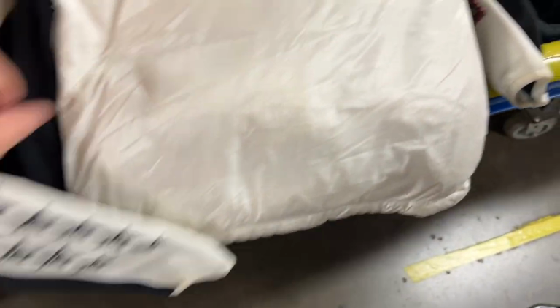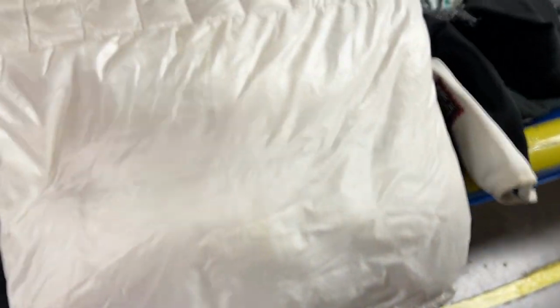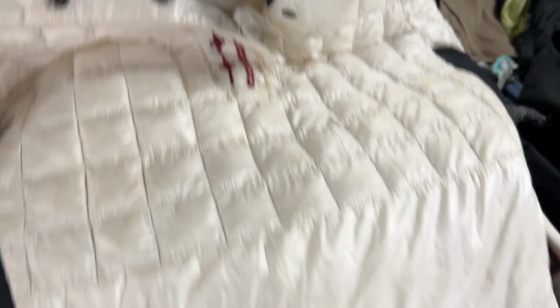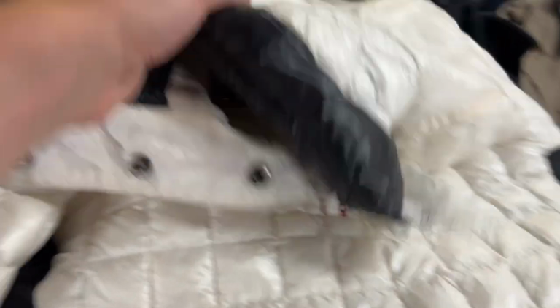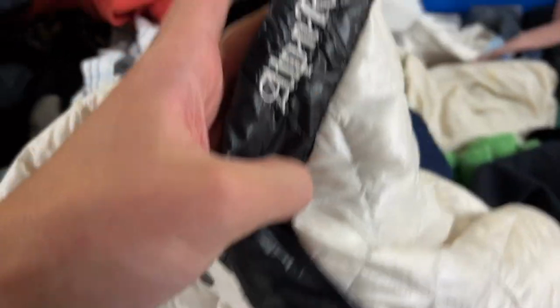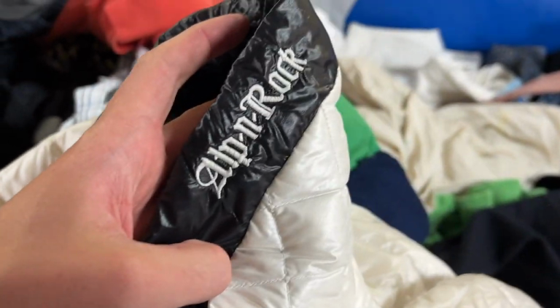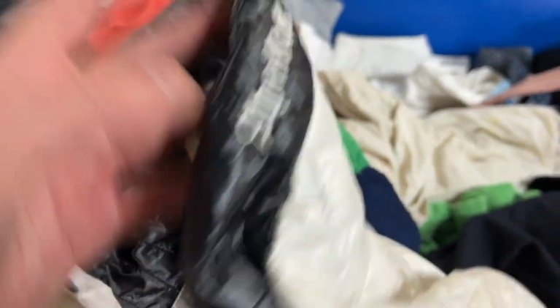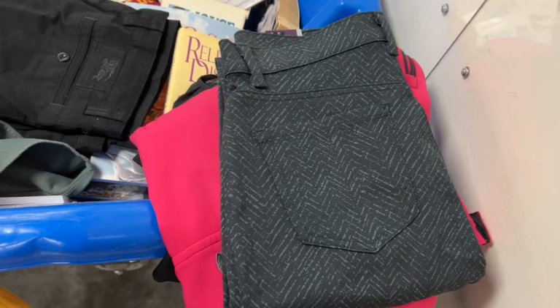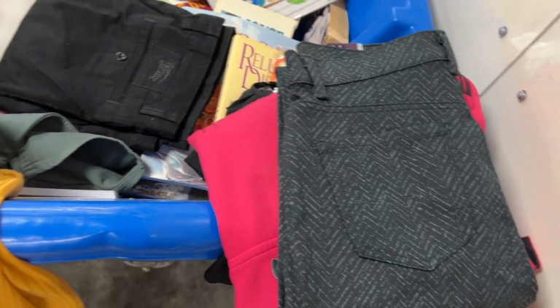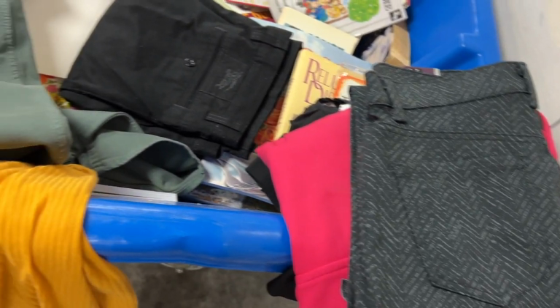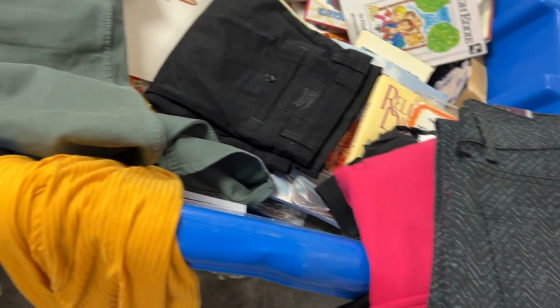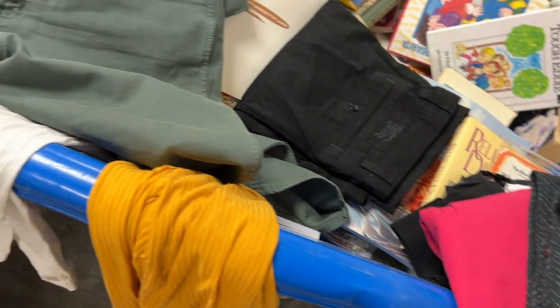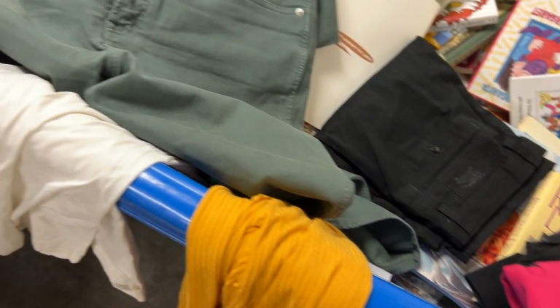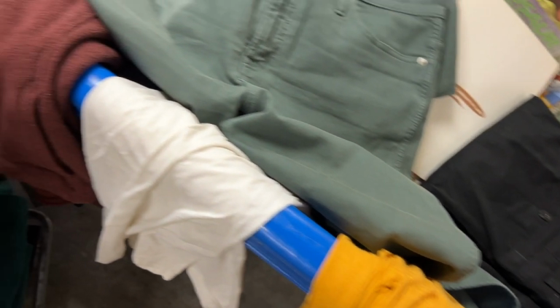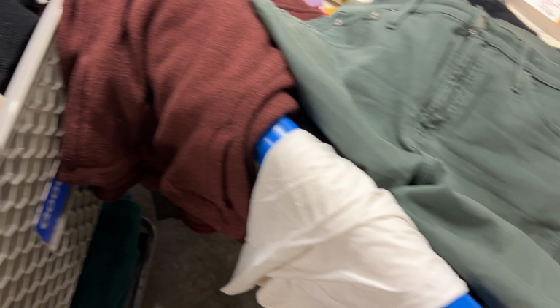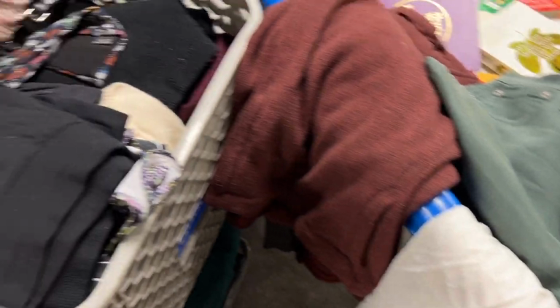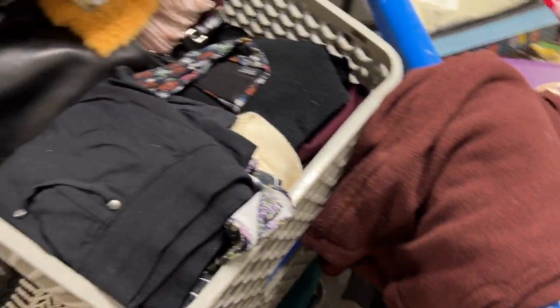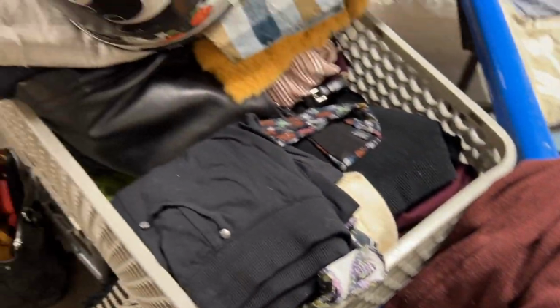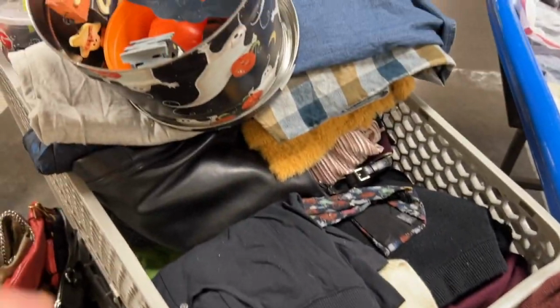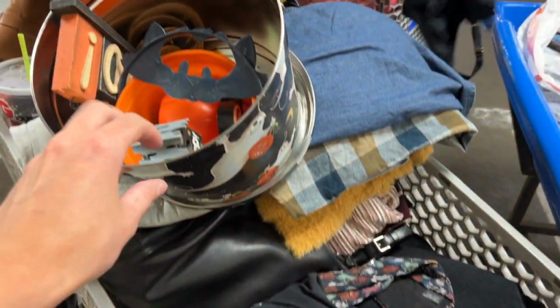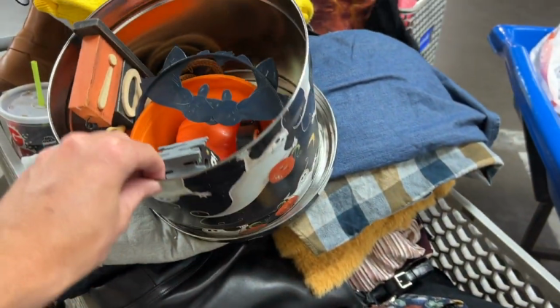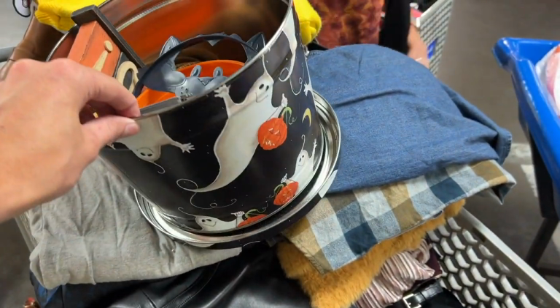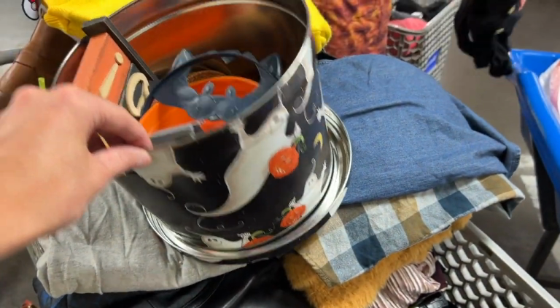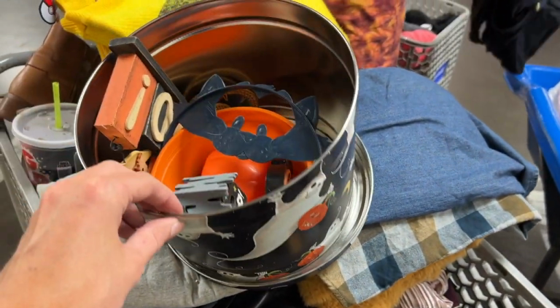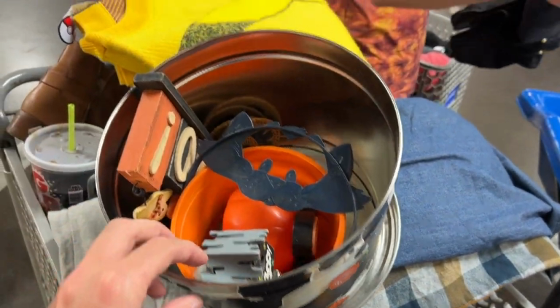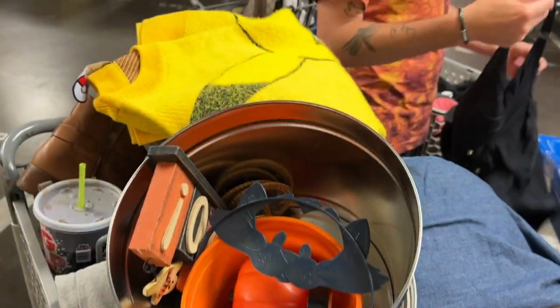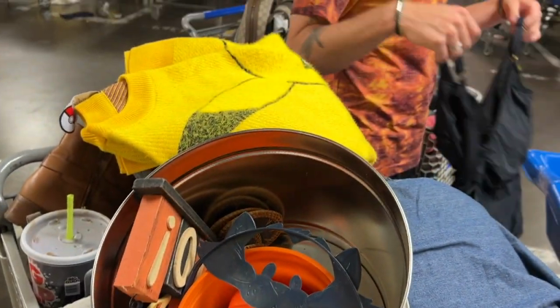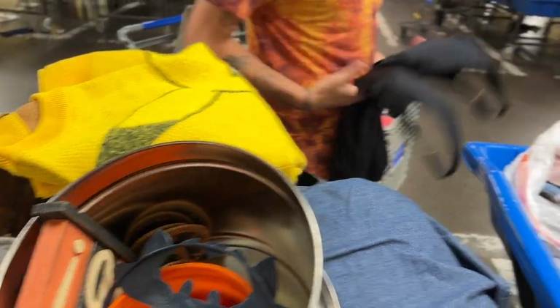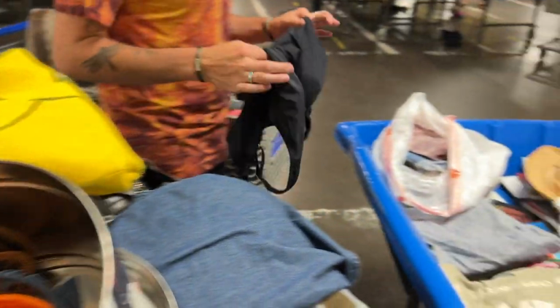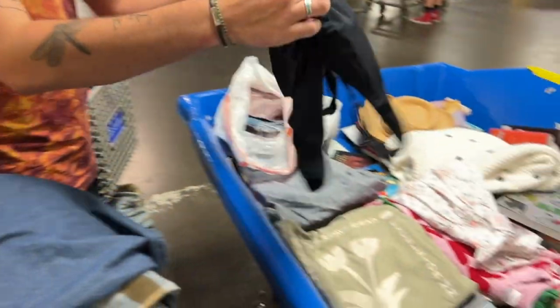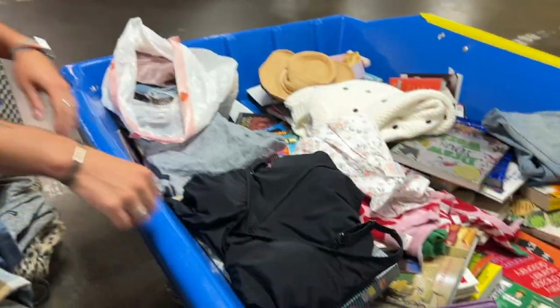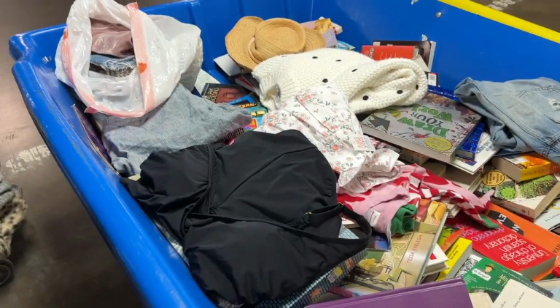I have now moved on to my sorting. I have many different piles: RealReal things, Debbie things, things for consigning, things for me, things for selling, things for everywhere.